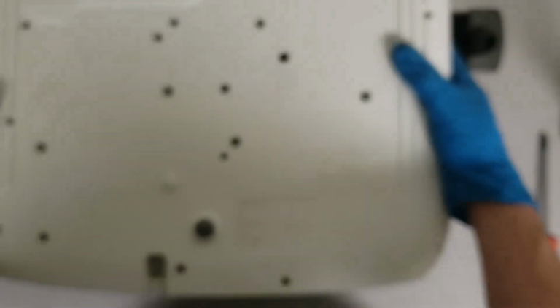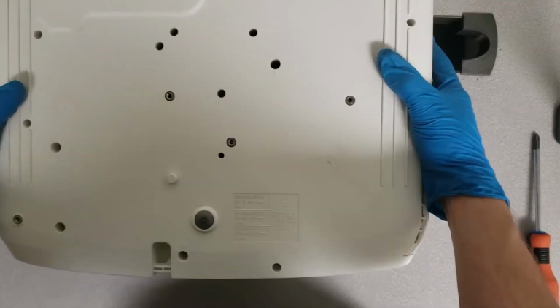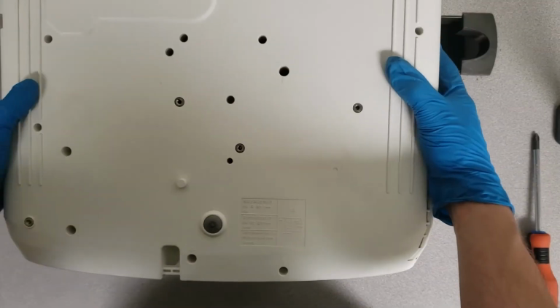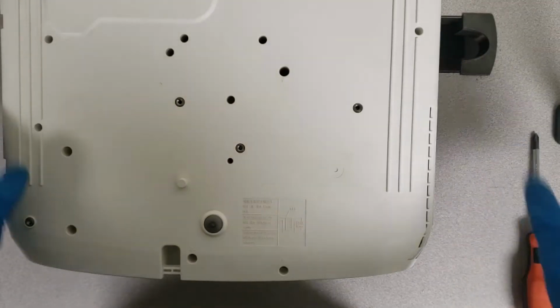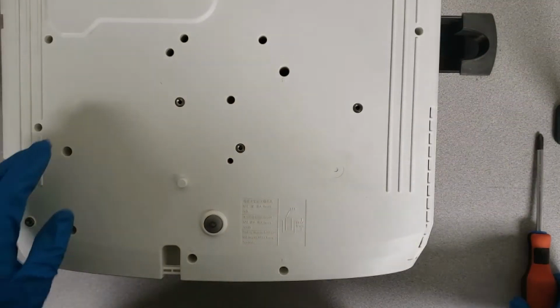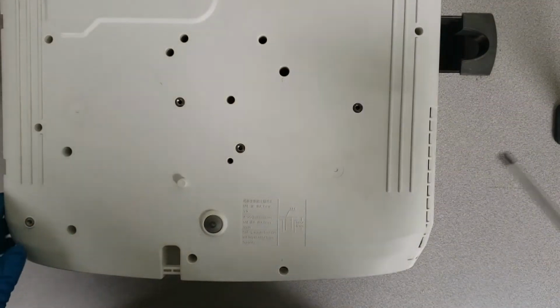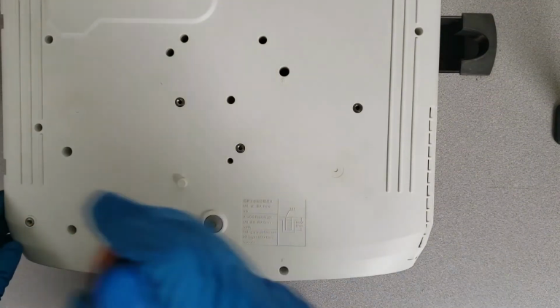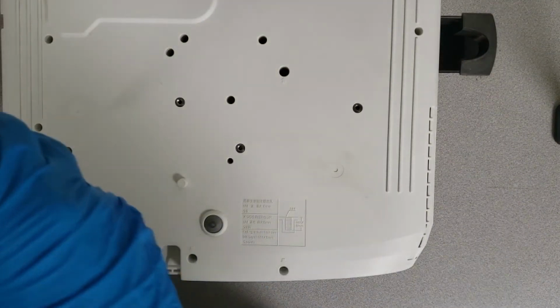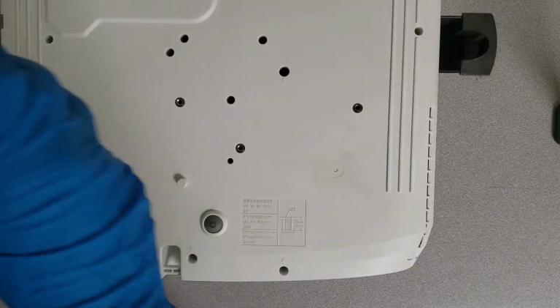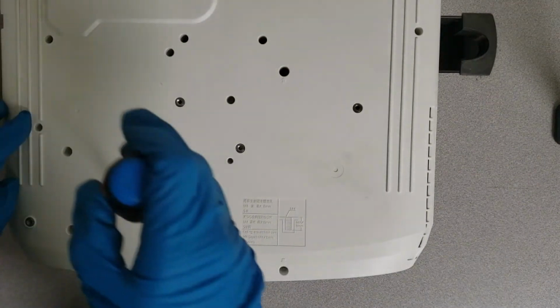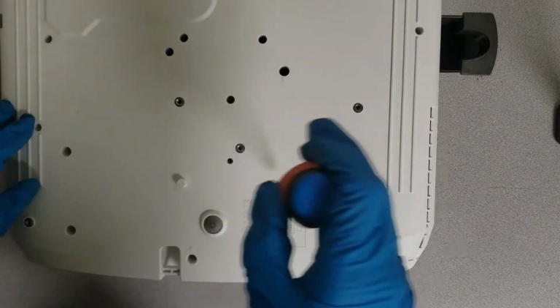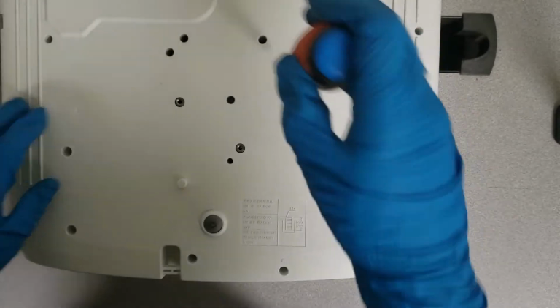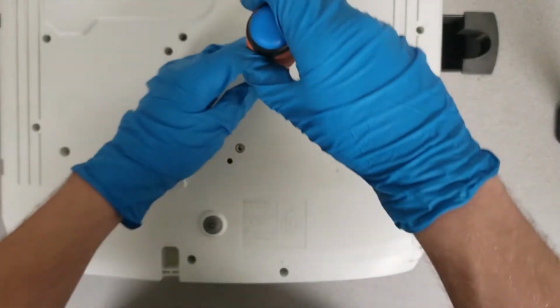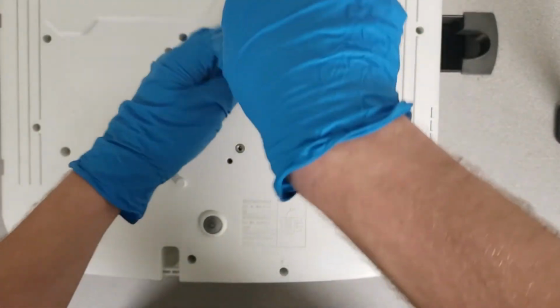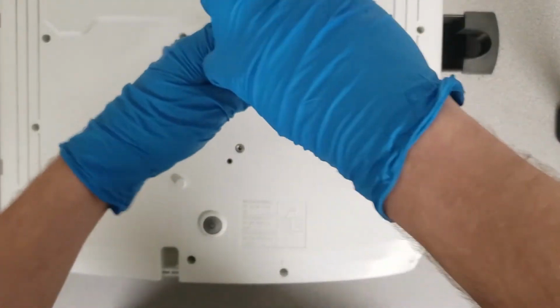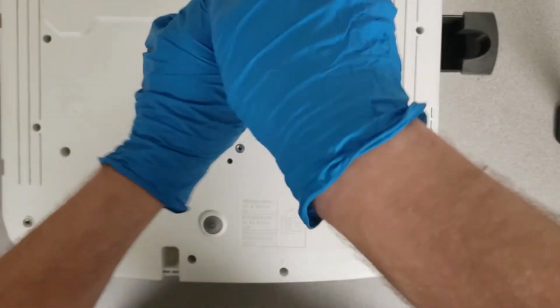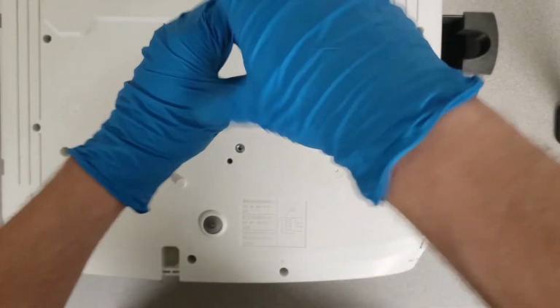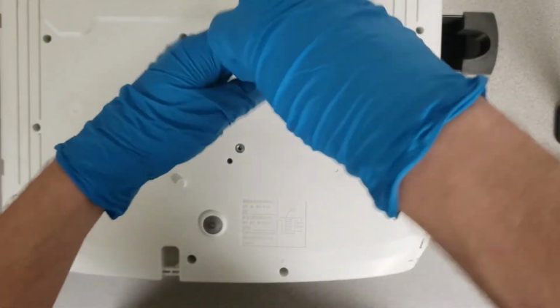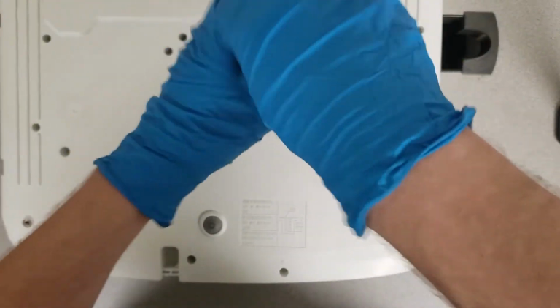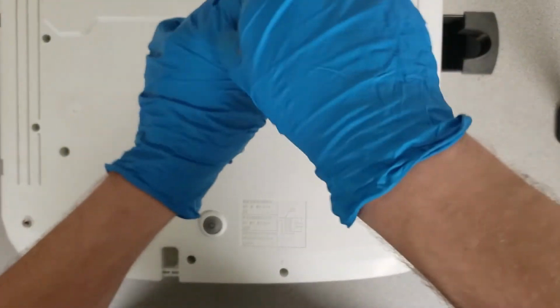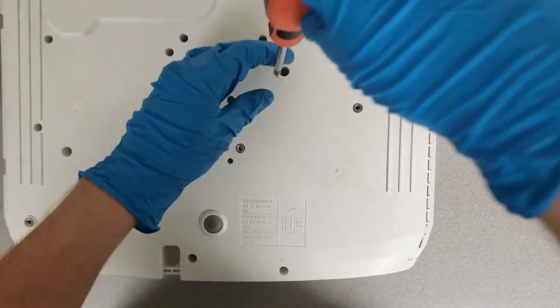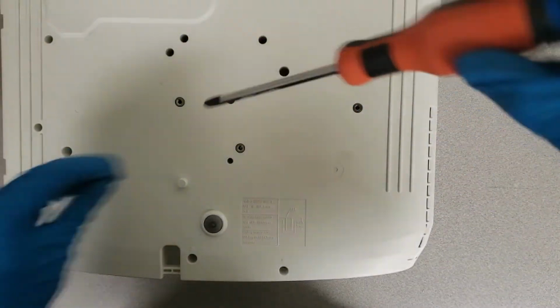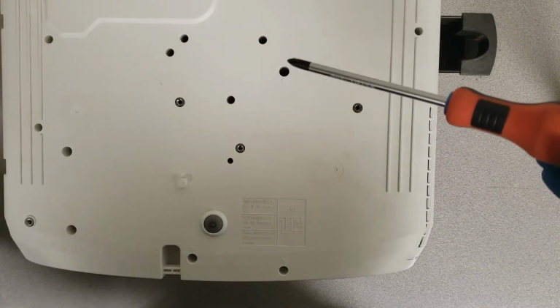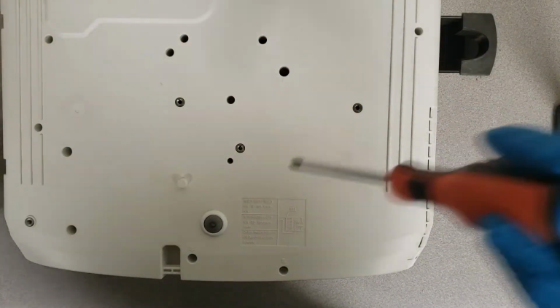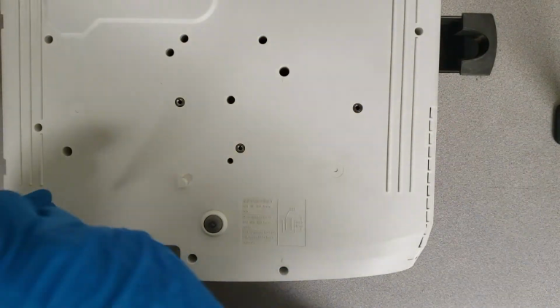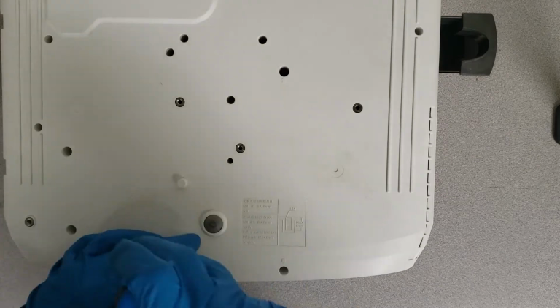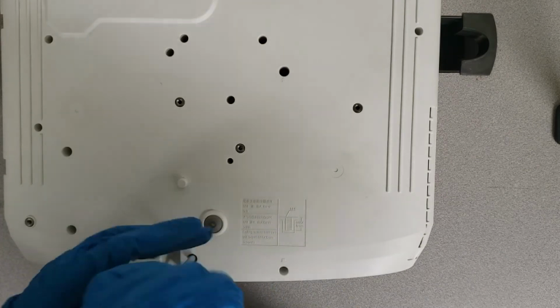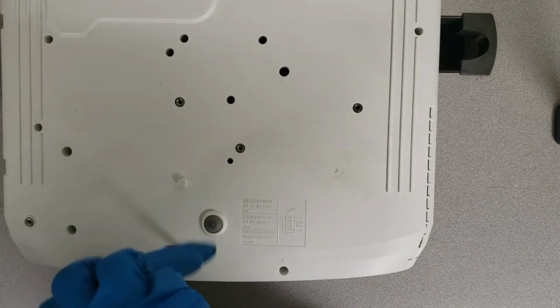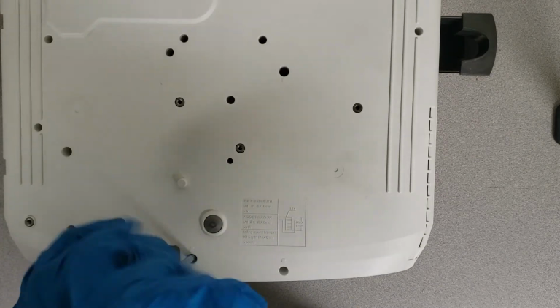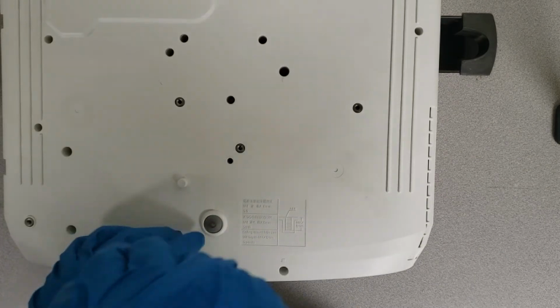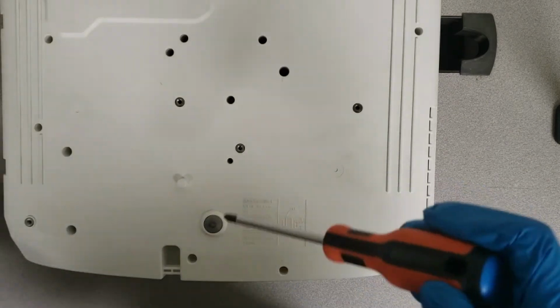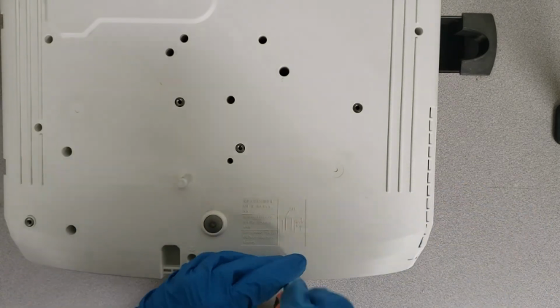Now that that's done, we have a few more screws to remove. These are going to be on the very bottom — there's going to be one in the middle, two on the bottom, and two on the top. These are also indicated by arrows.